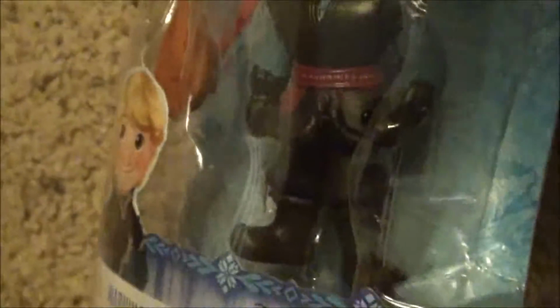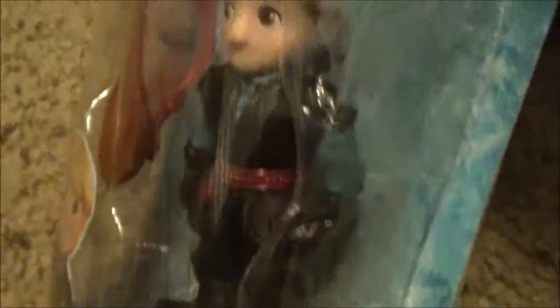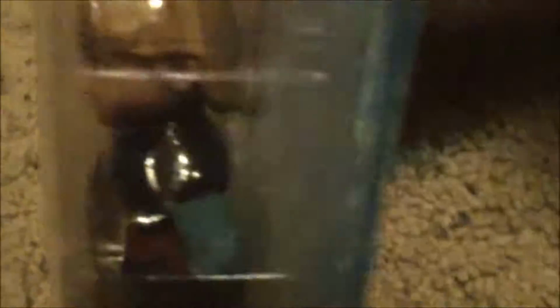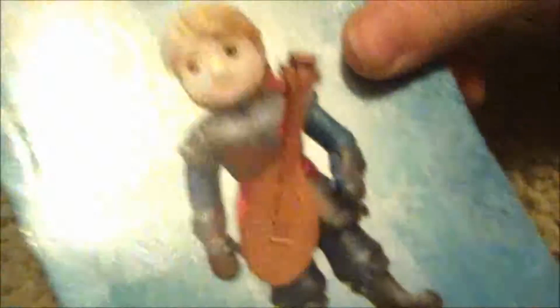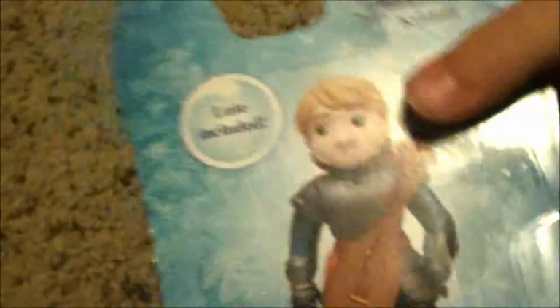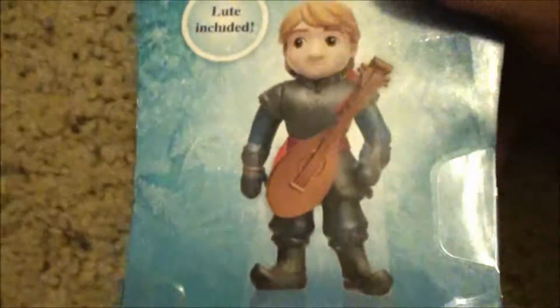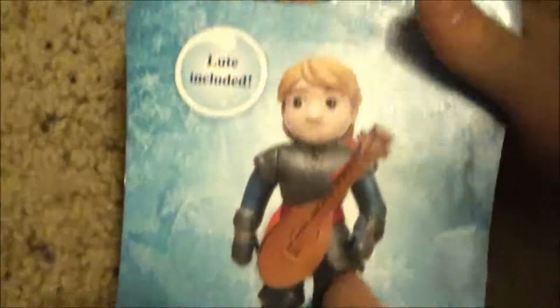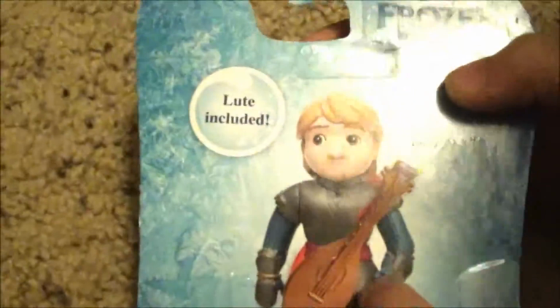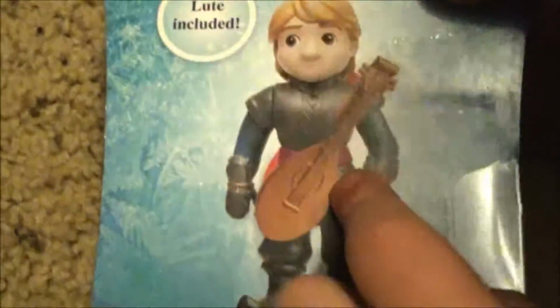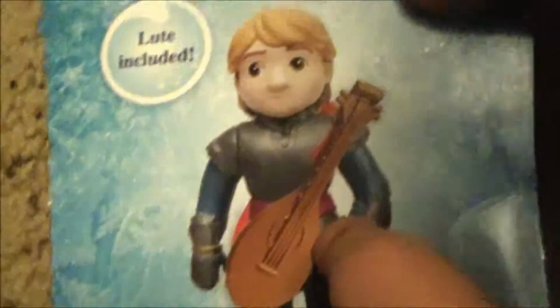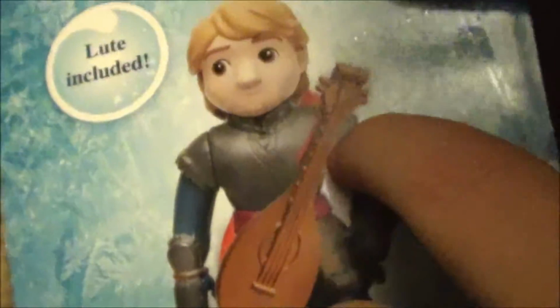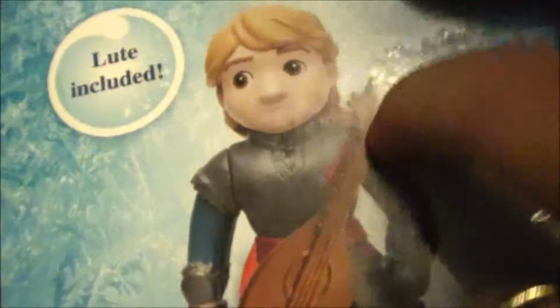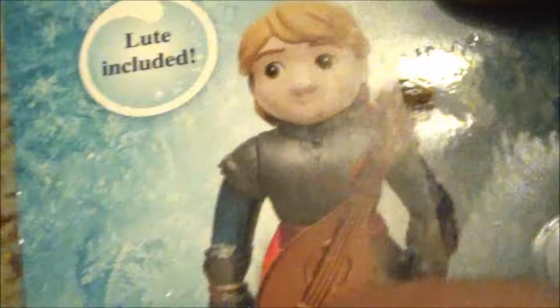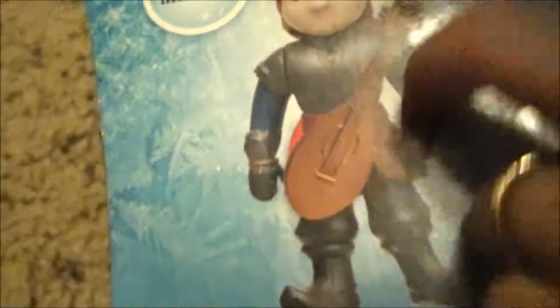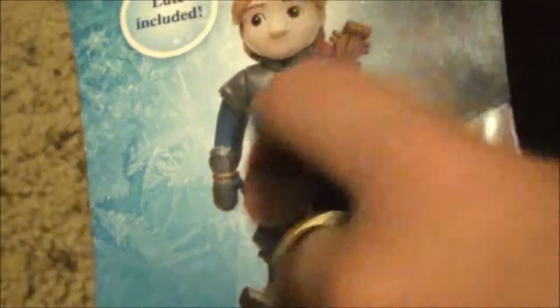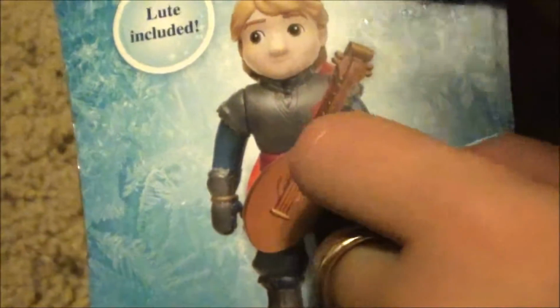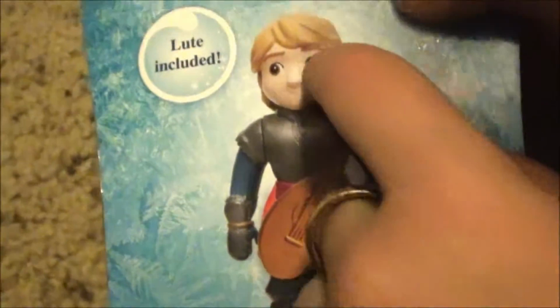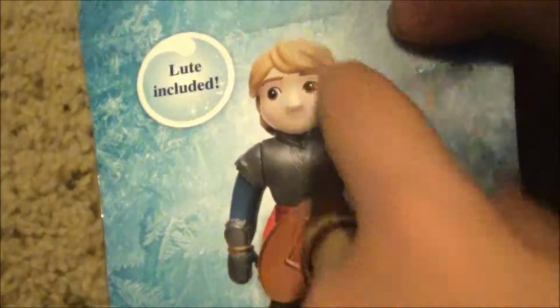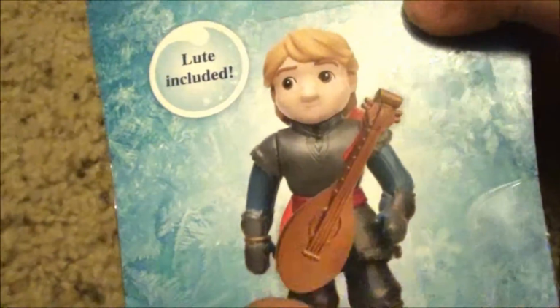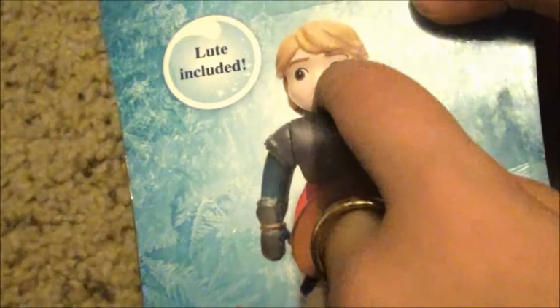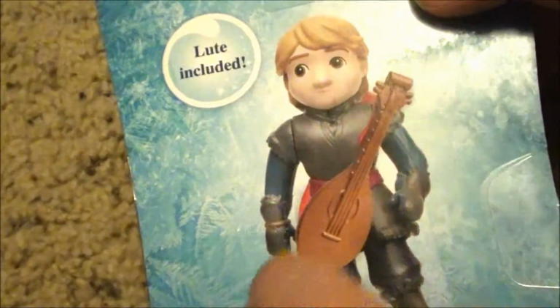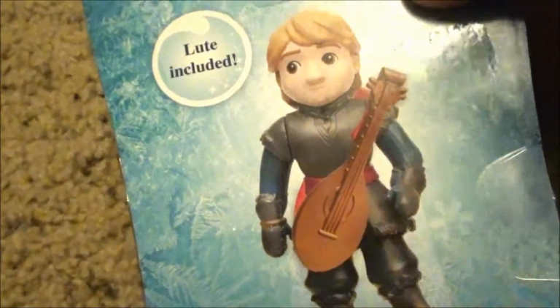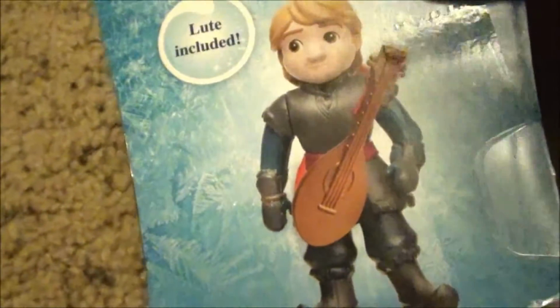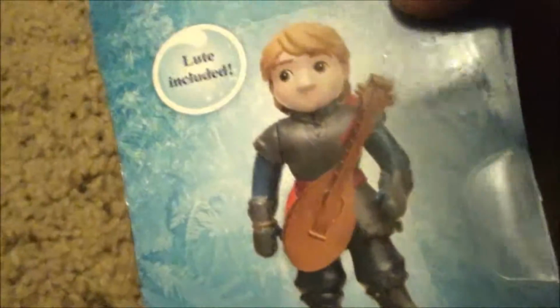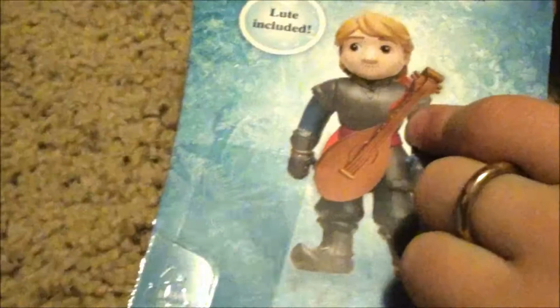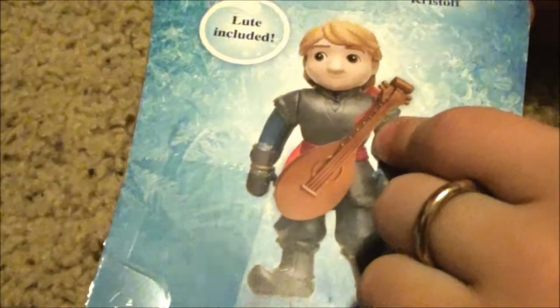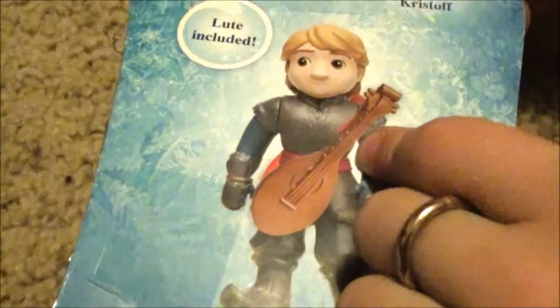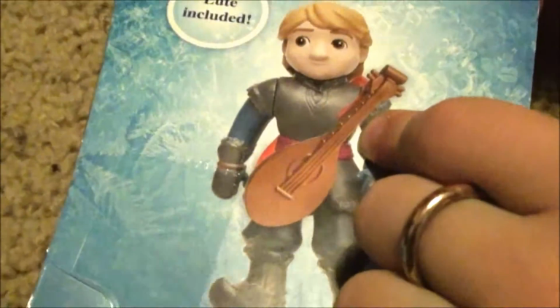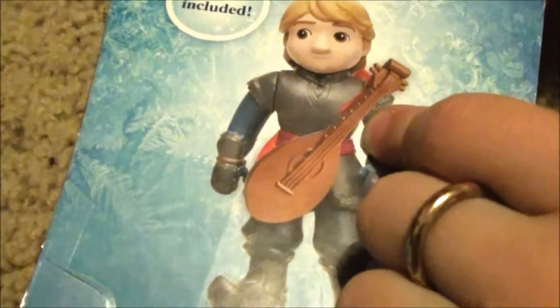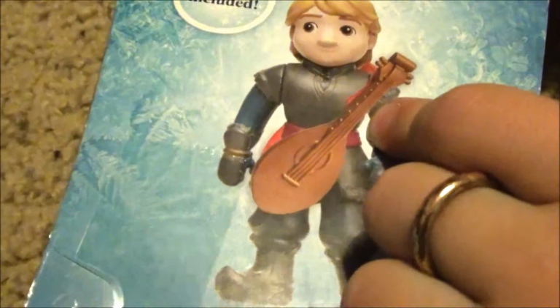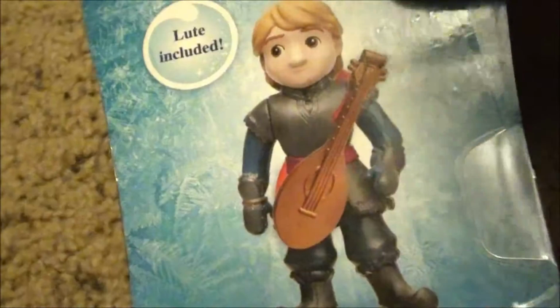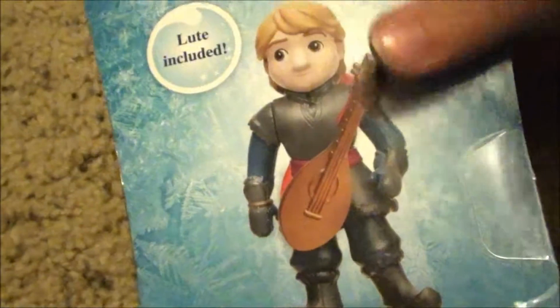I forgot one thing — look on the back. It shows his guitar on him. And it's called a loot. Bye!